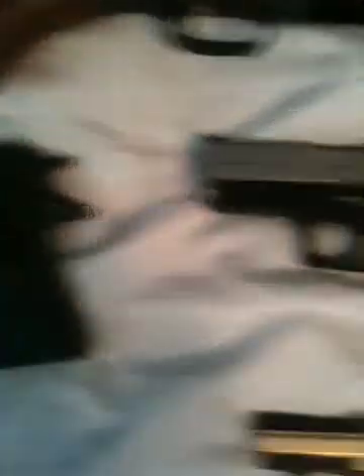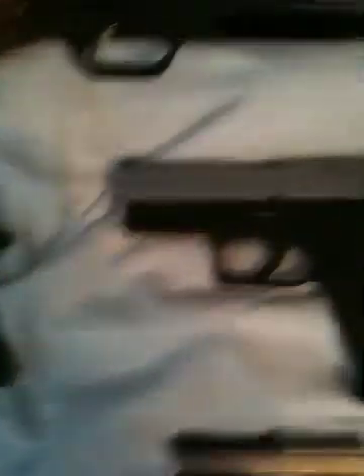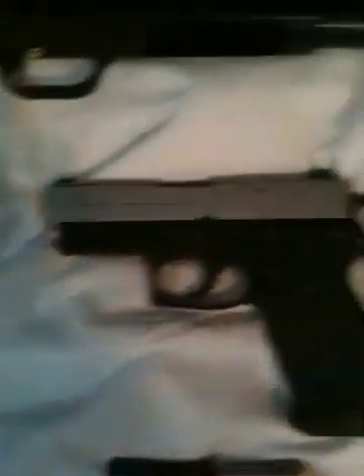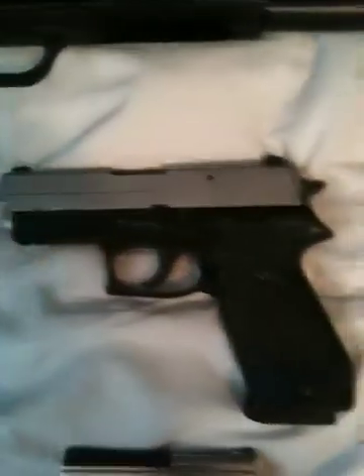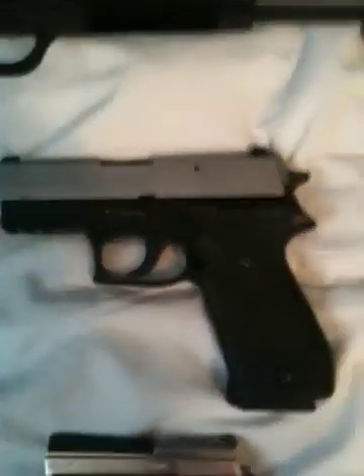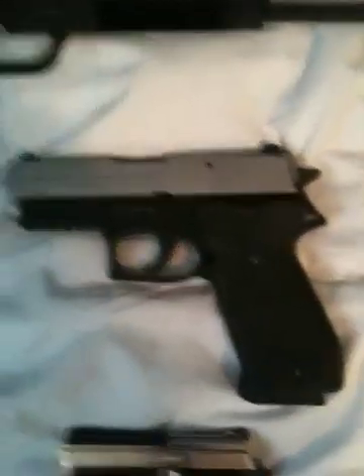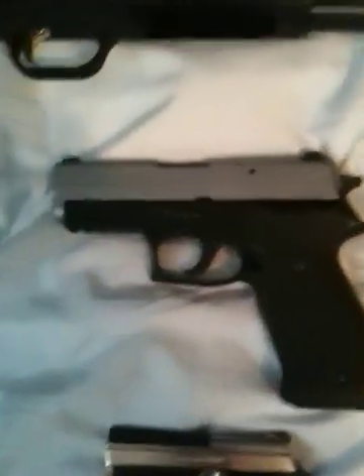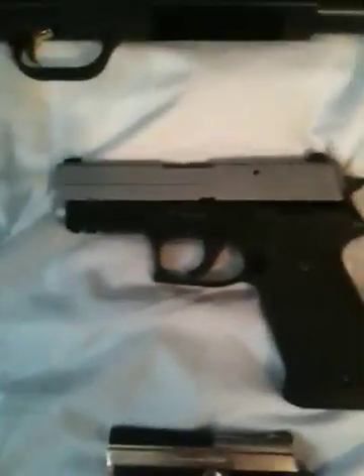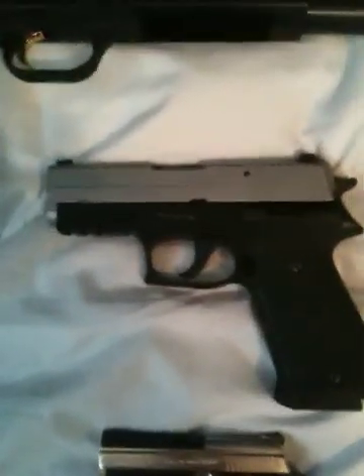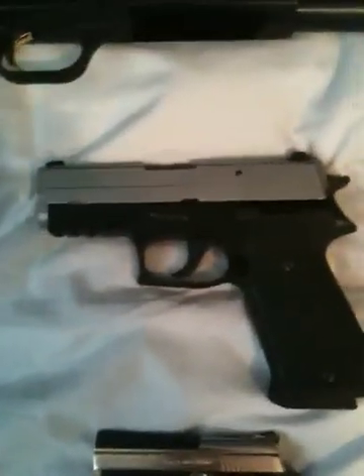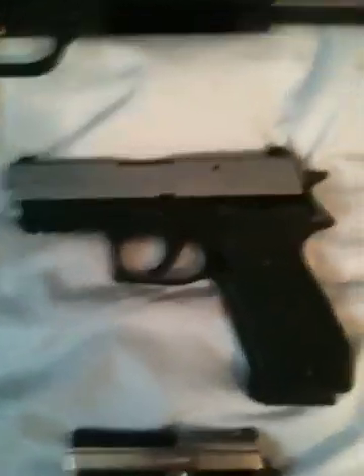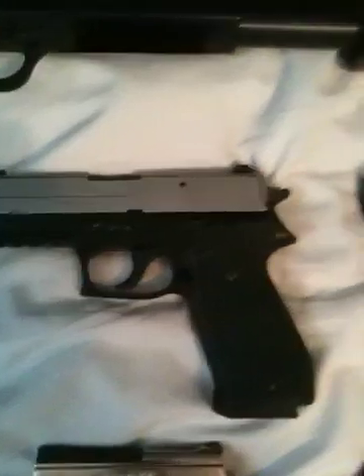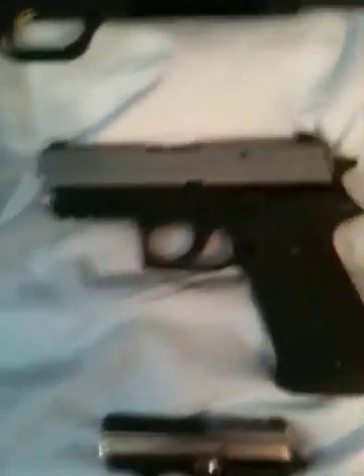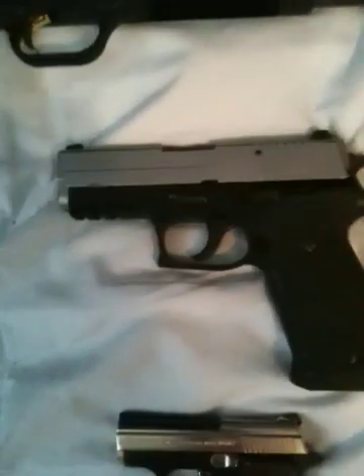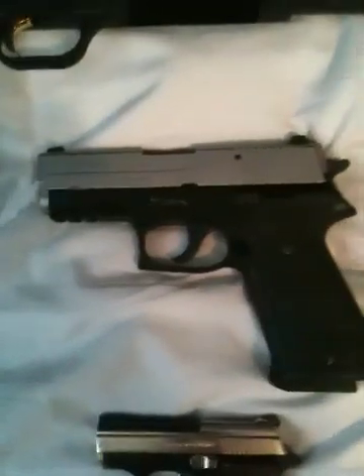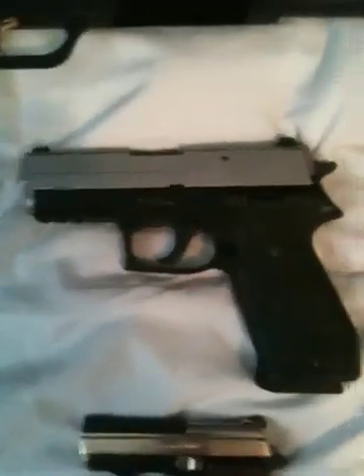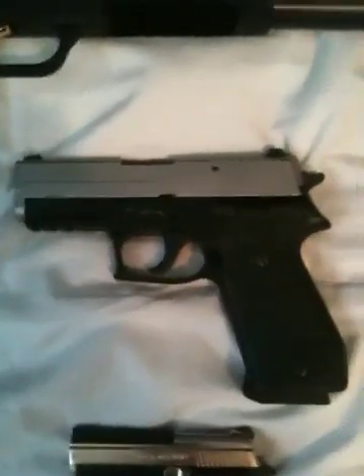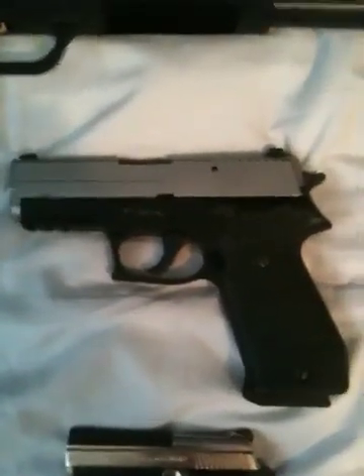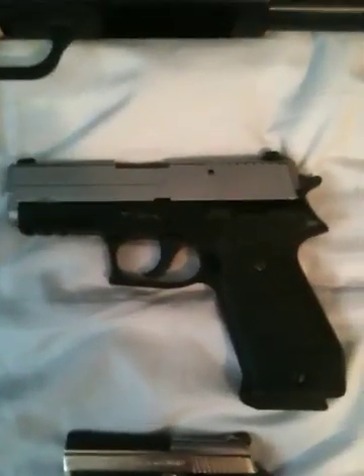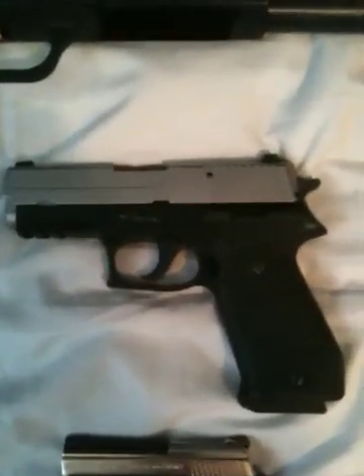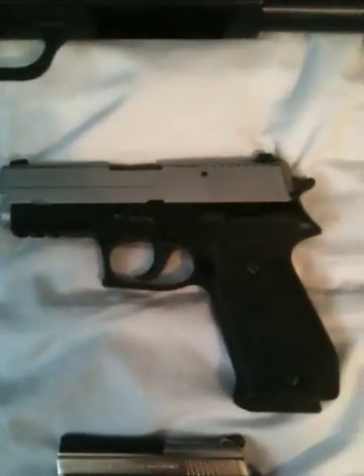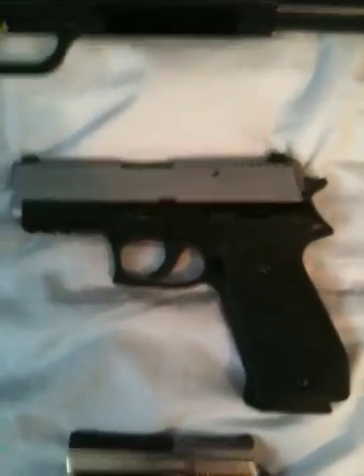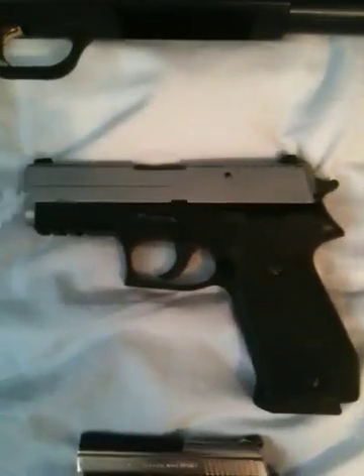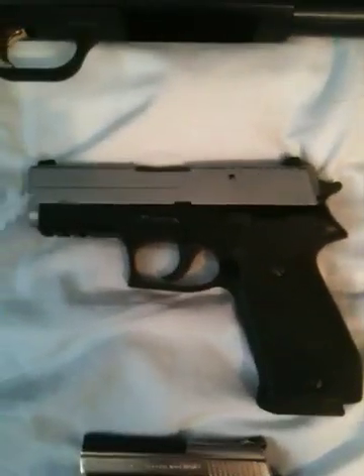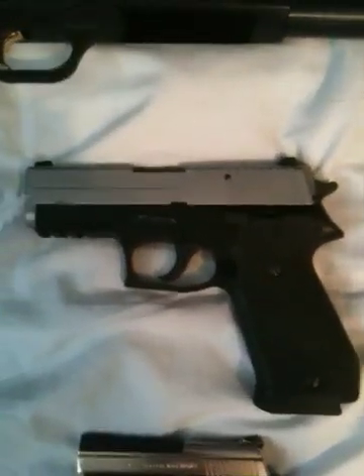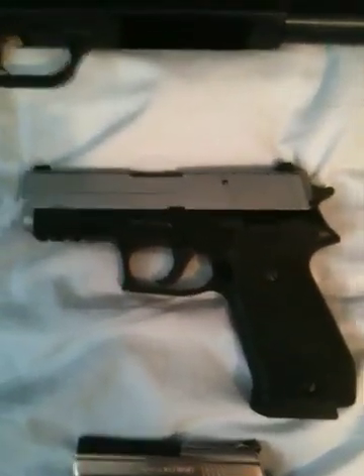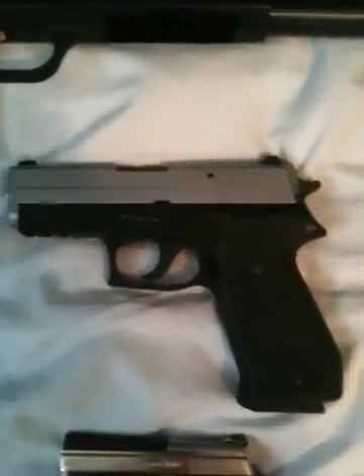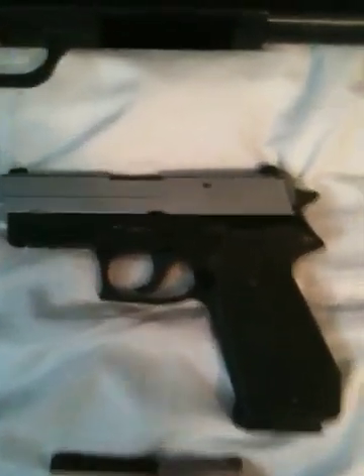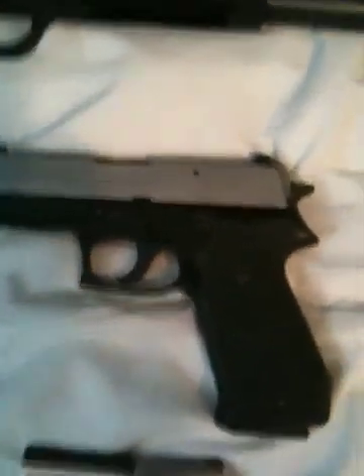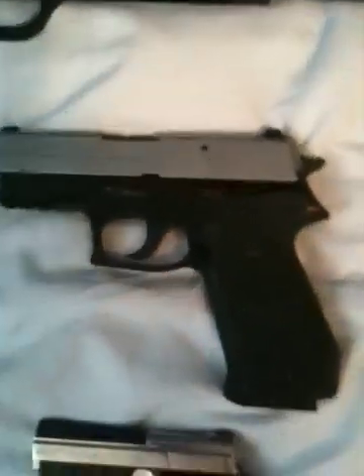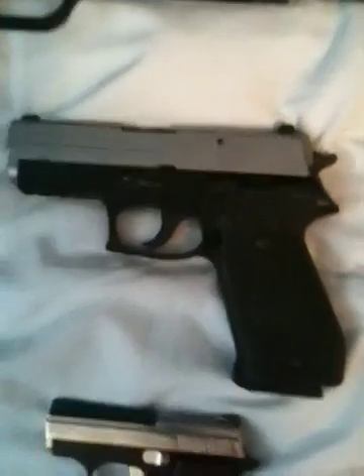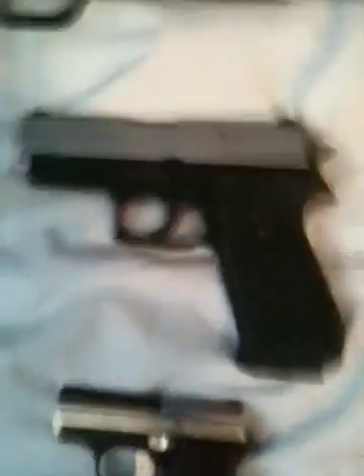Next up, we got my Sig Sauer P220. Love this gun. Fired a lot of rounds through it. Love the way it feels in my hand. Very good gun.